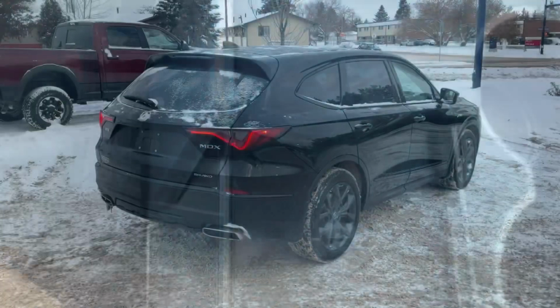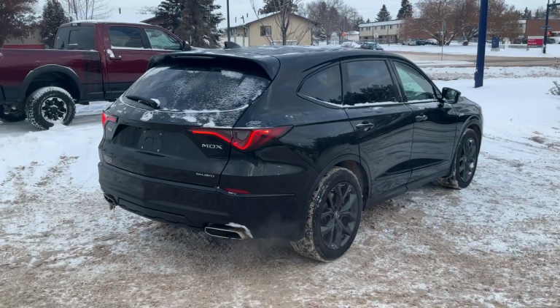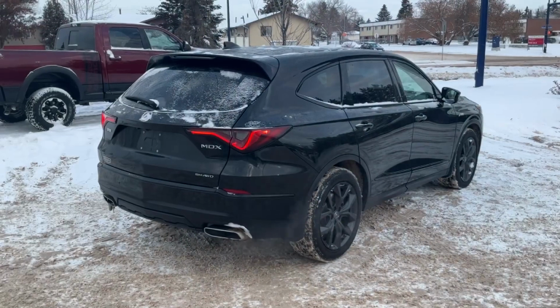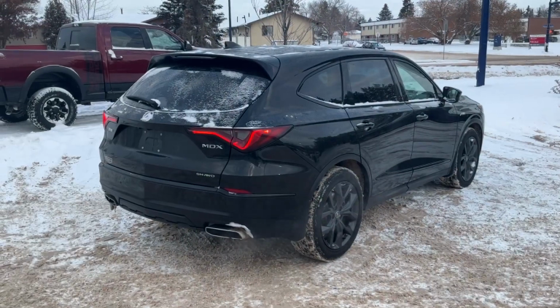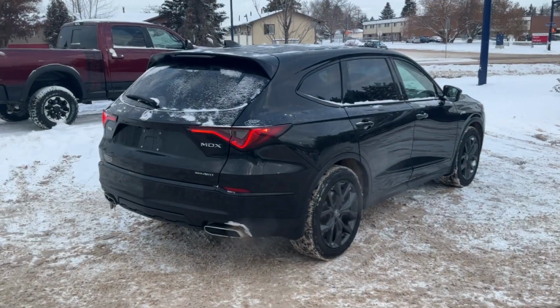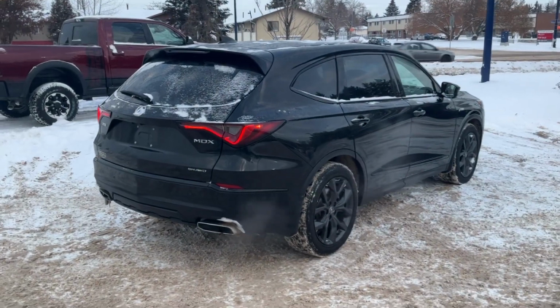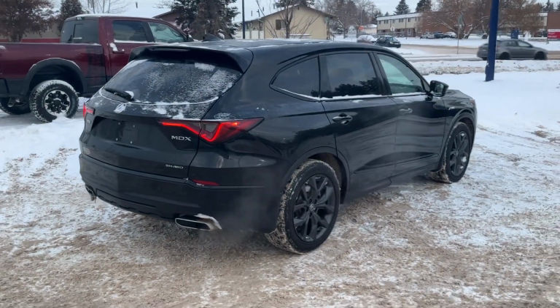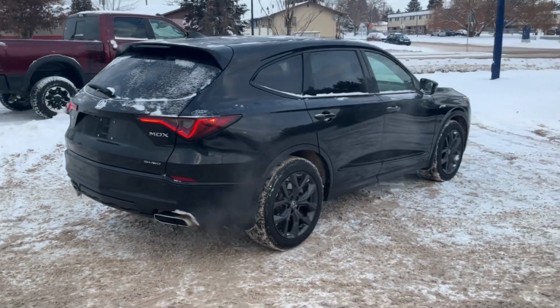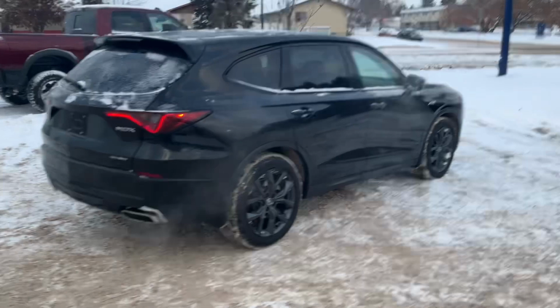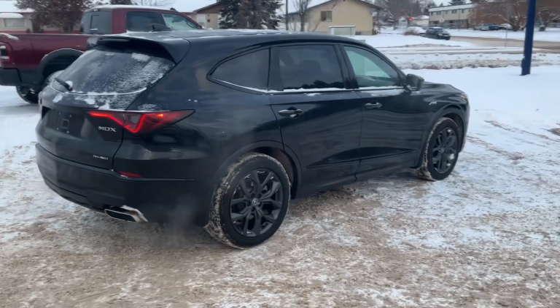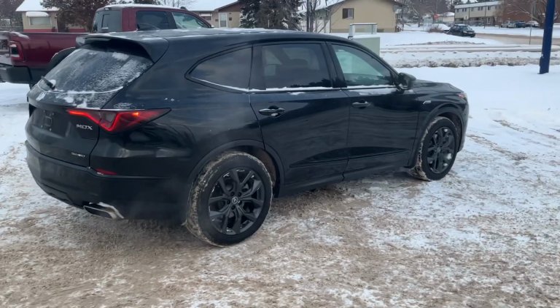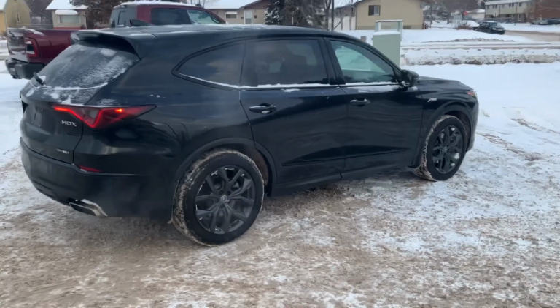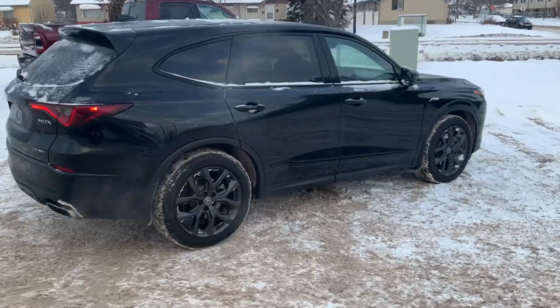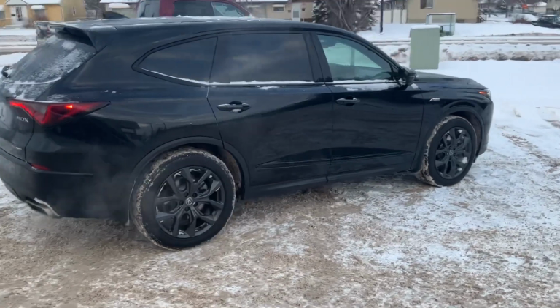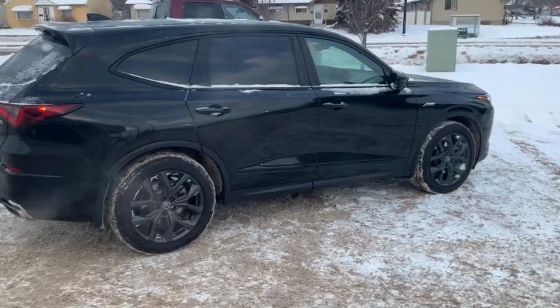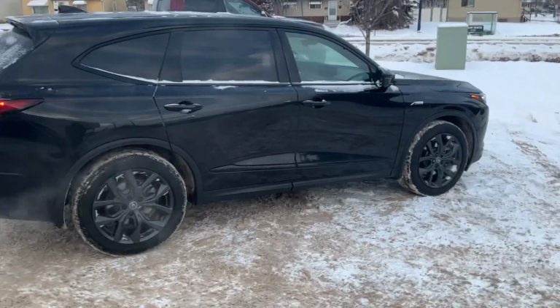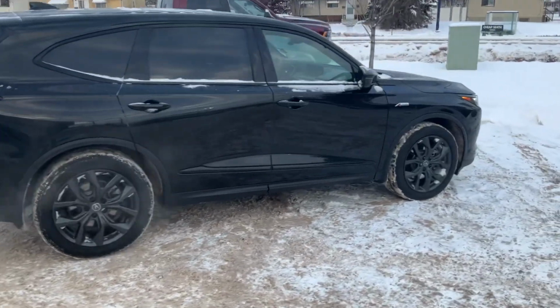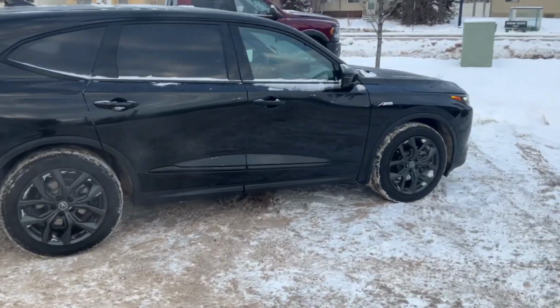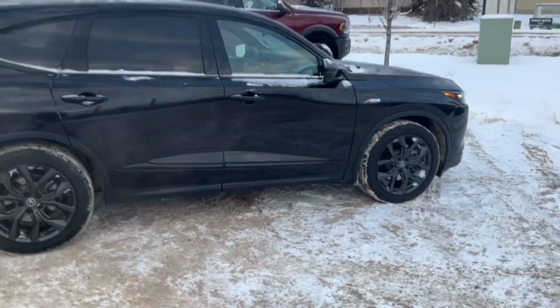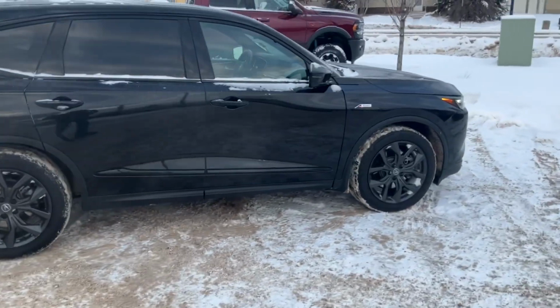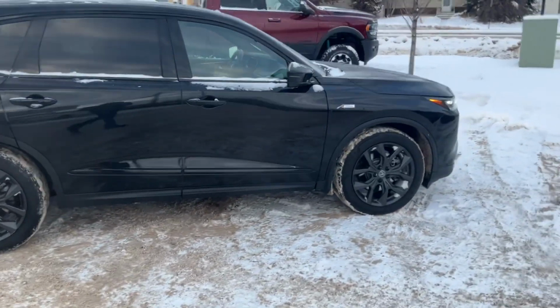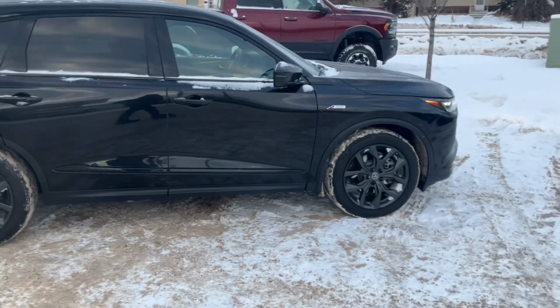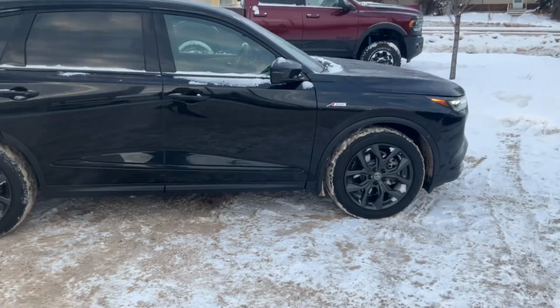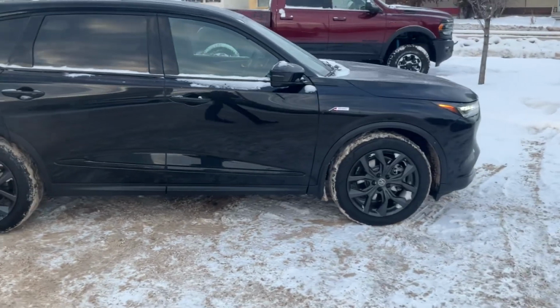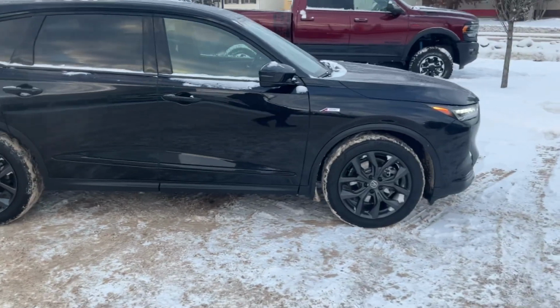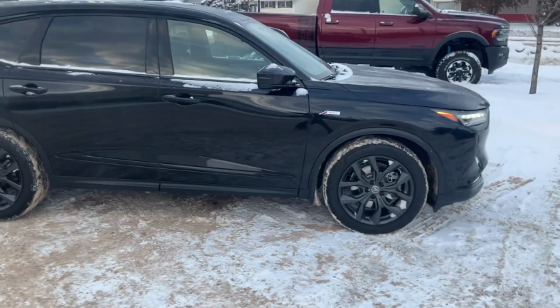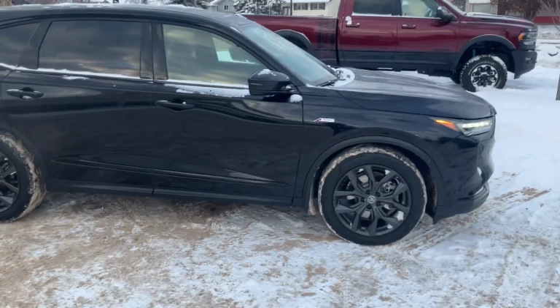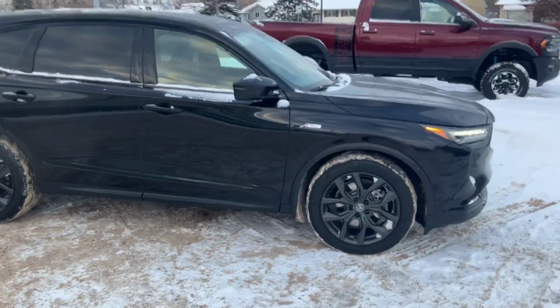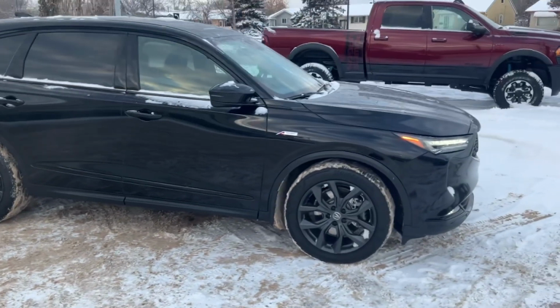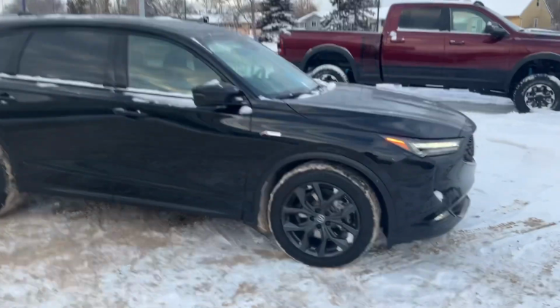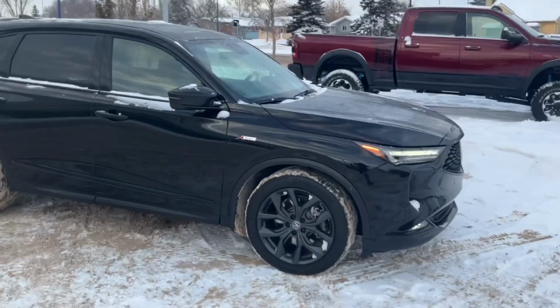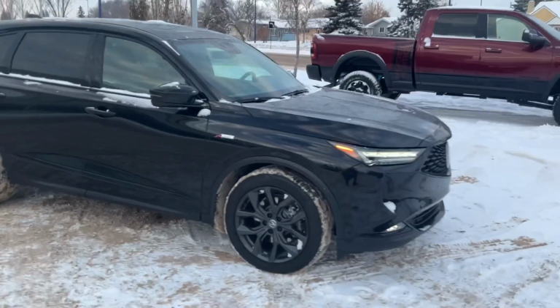If you have any questions or concerns, please don't hesitate to reach out to me at 780-473-6388. It's Marty here showing you guys this beautiful 2022 Acura MDX A-spec.